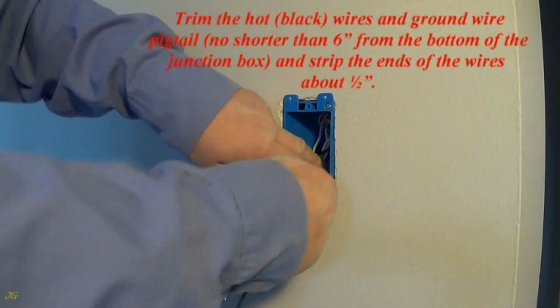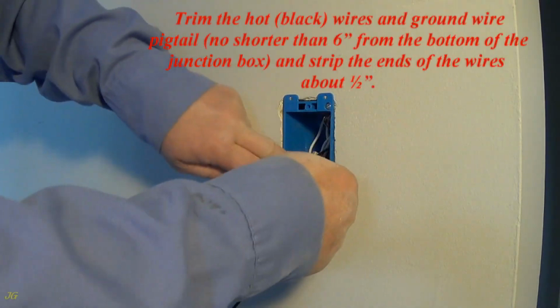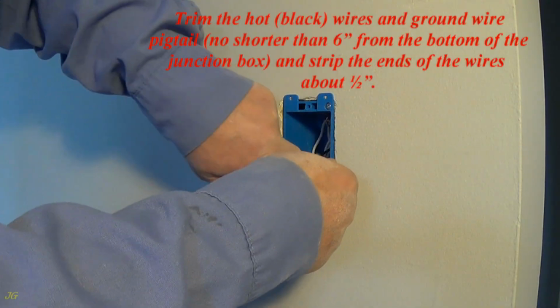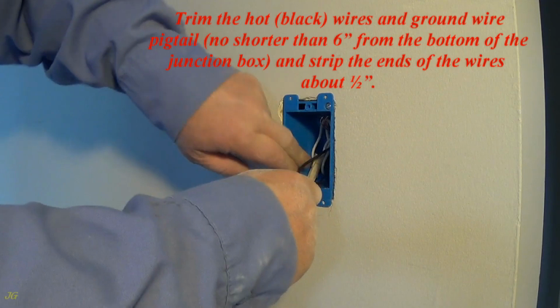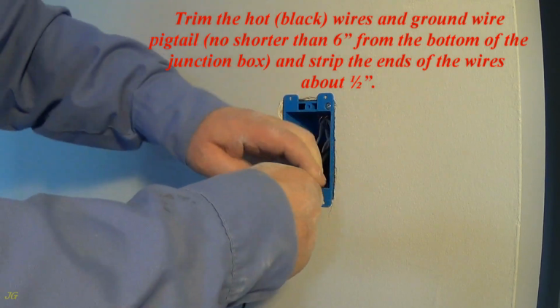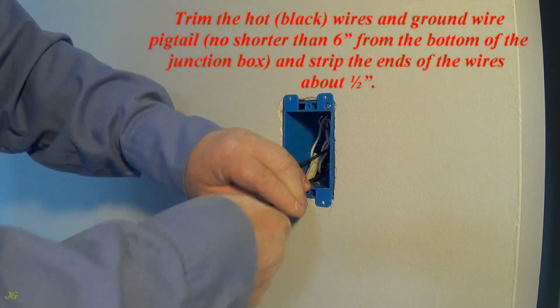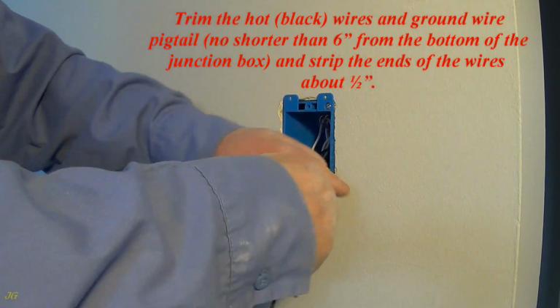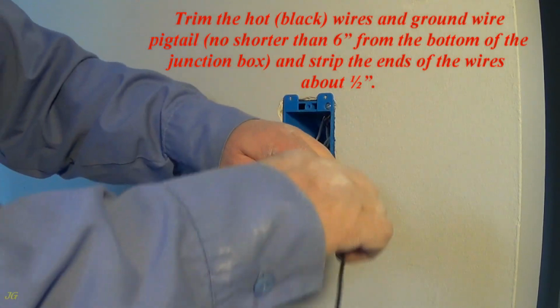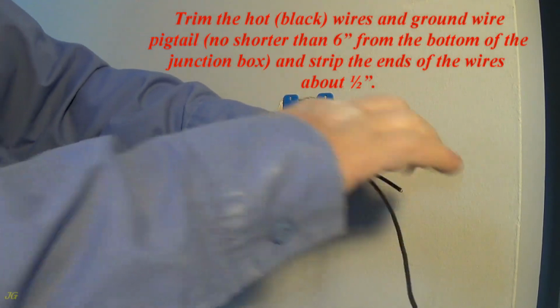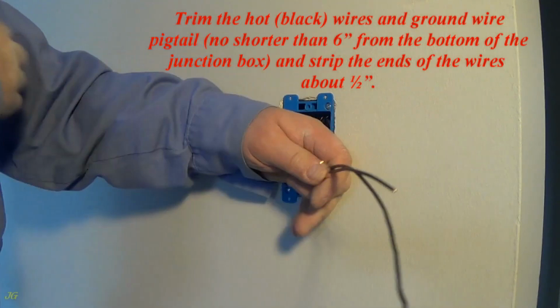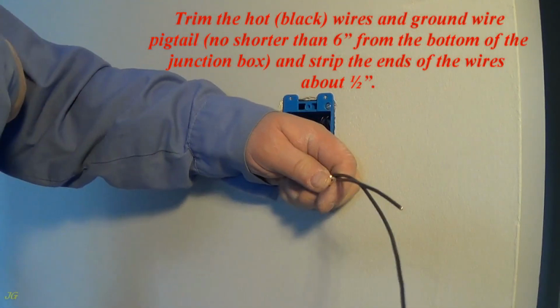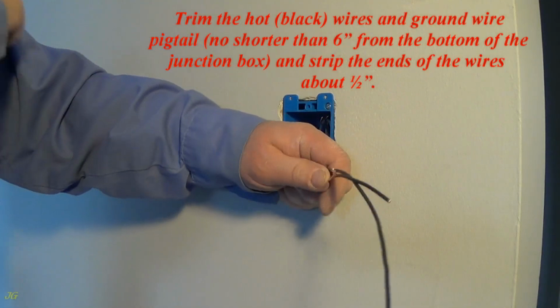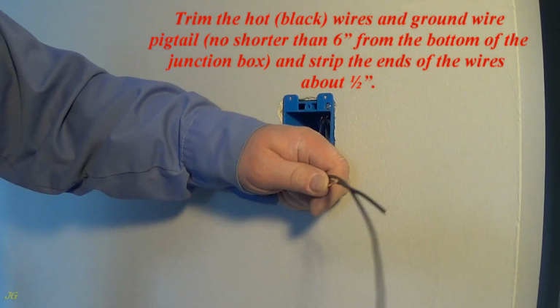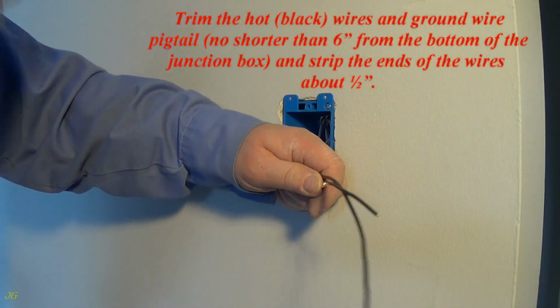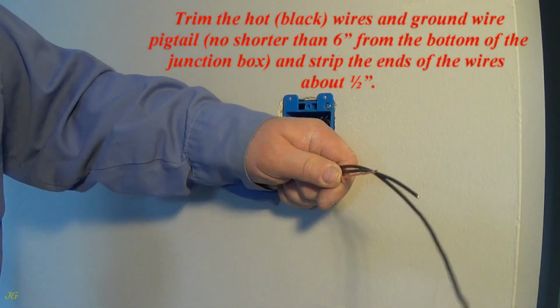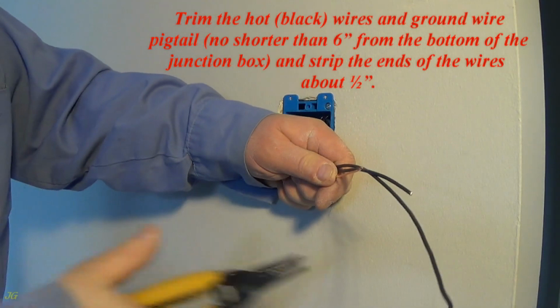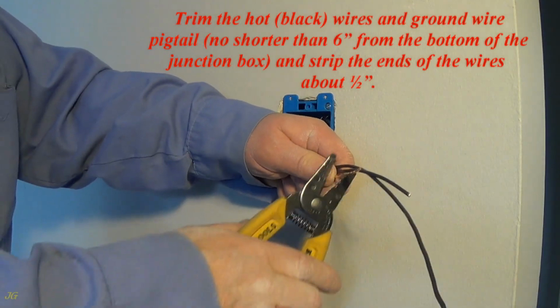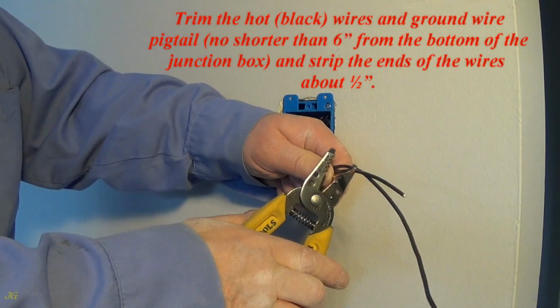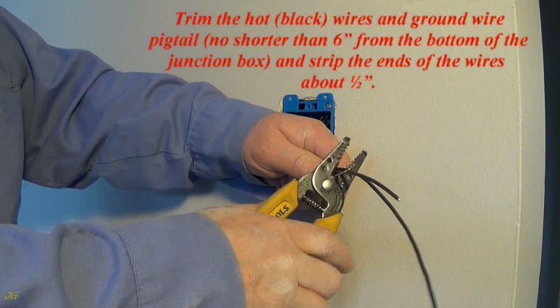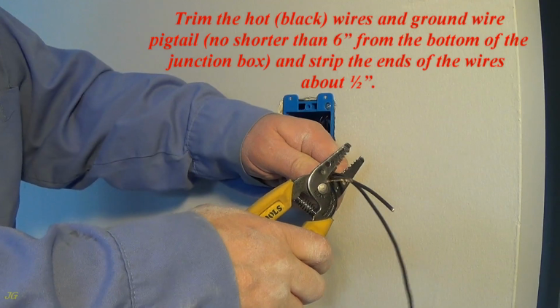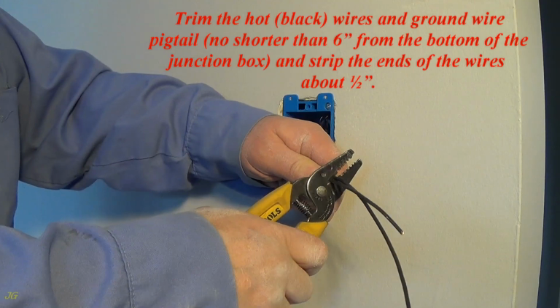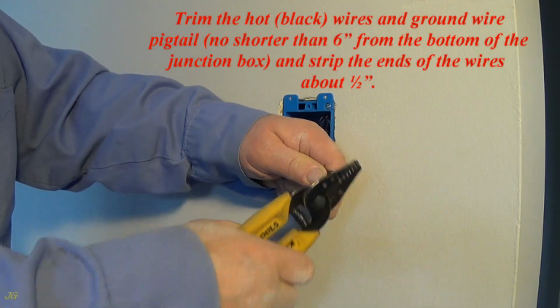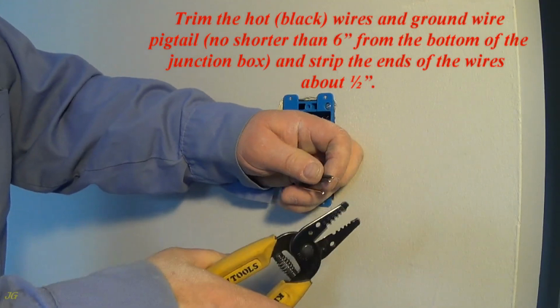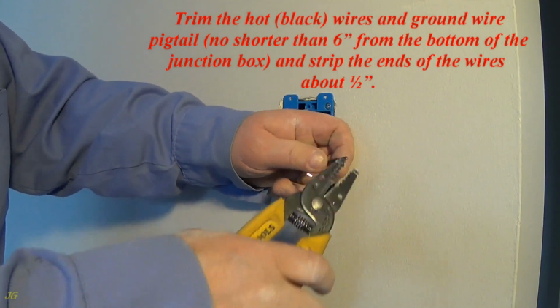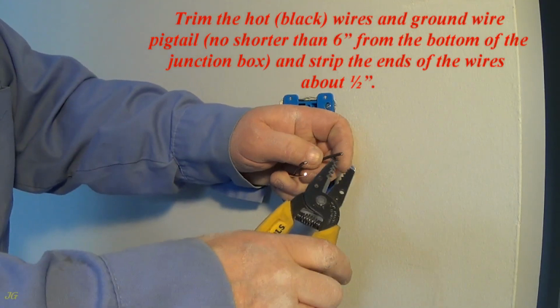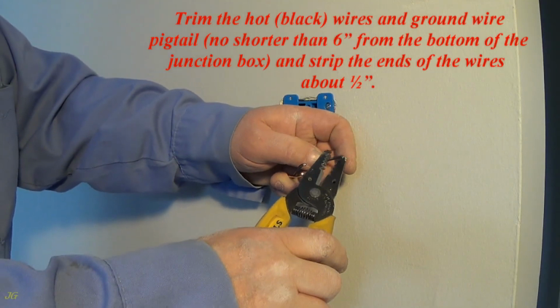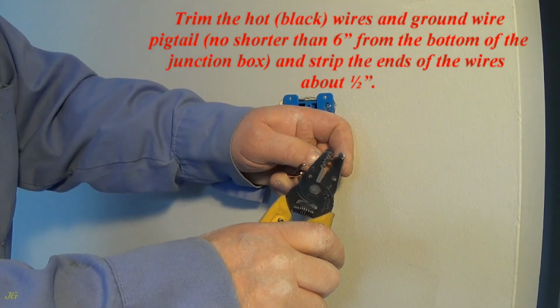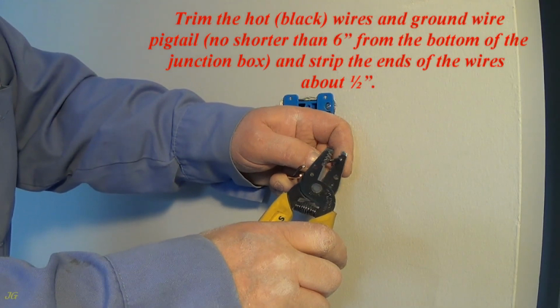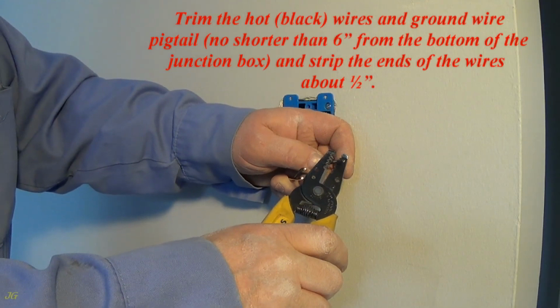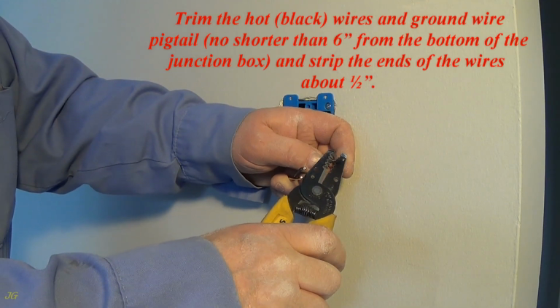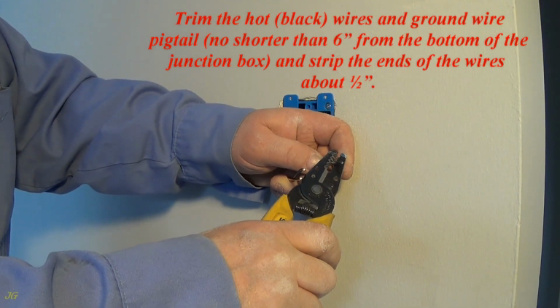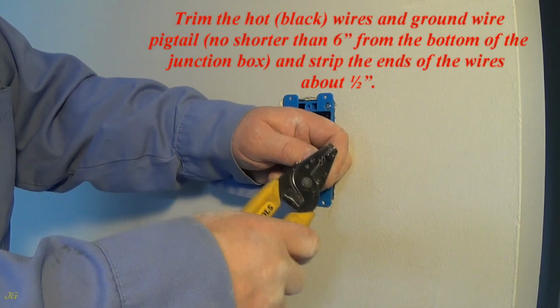Trim the hot black wires and ground wire pigtail no shorter than 6 inches from the bottom of the junction box, and strip the ends of the wires about 1/2 inch.